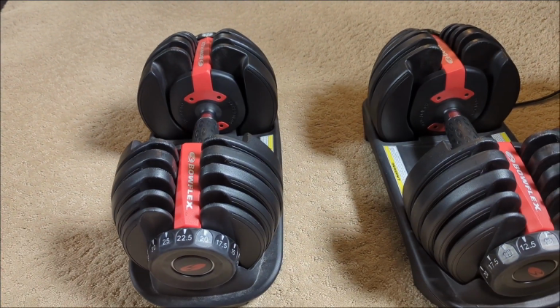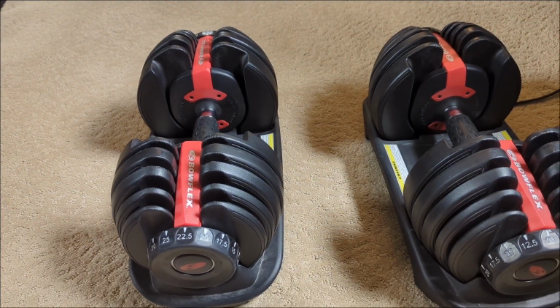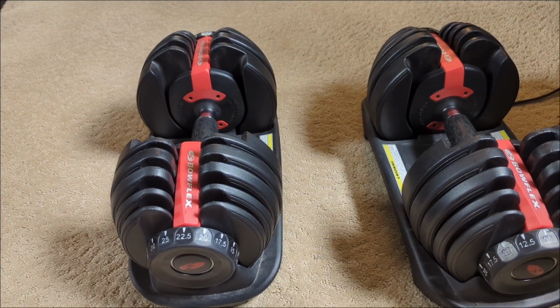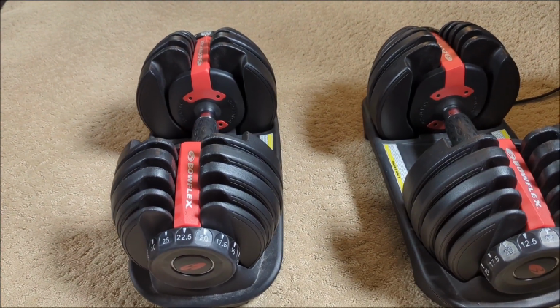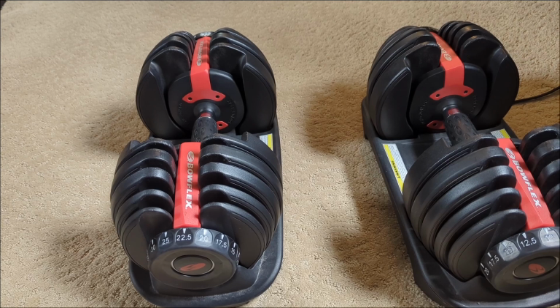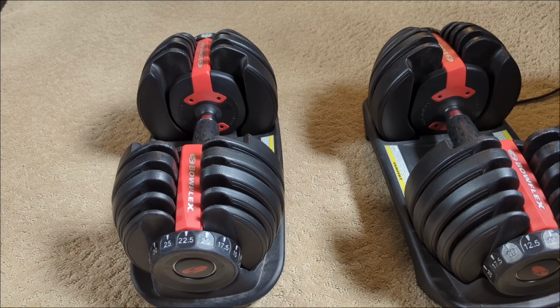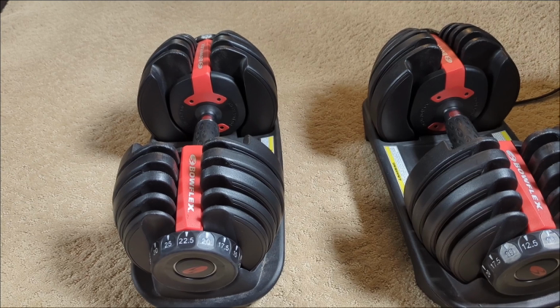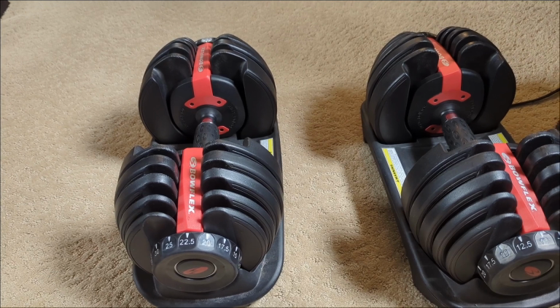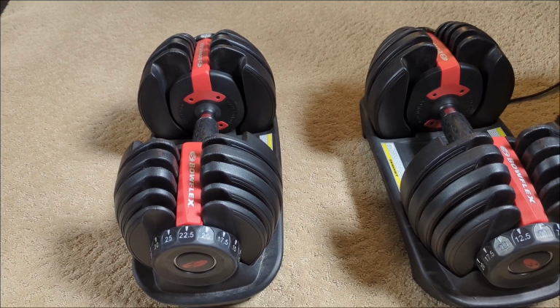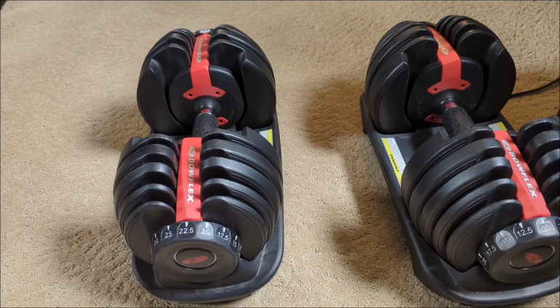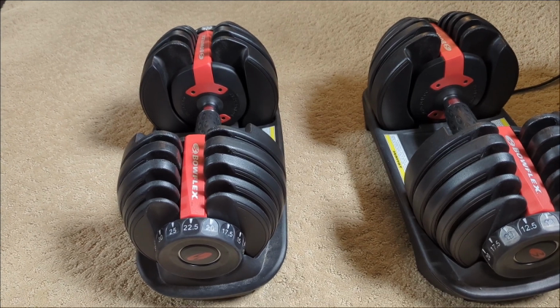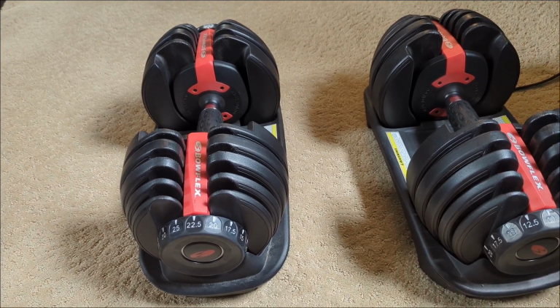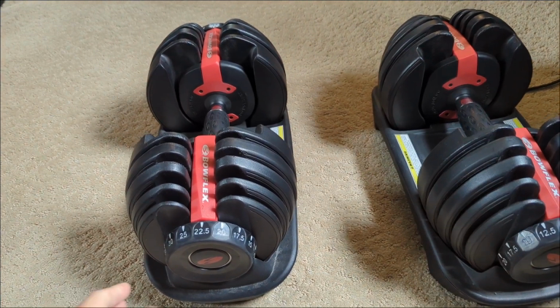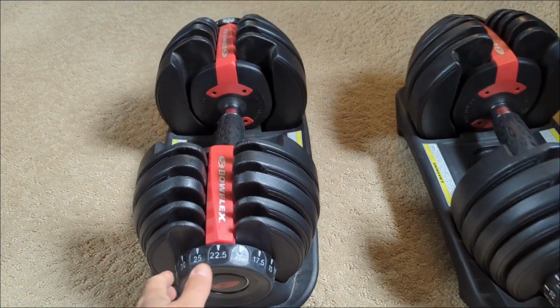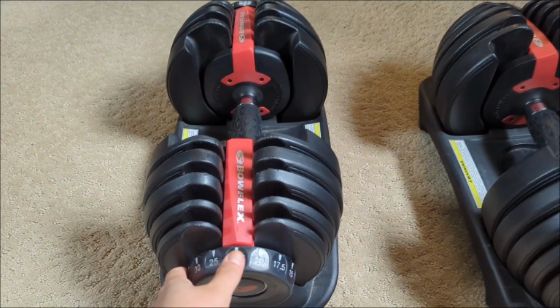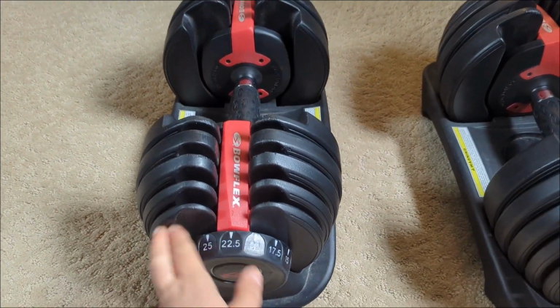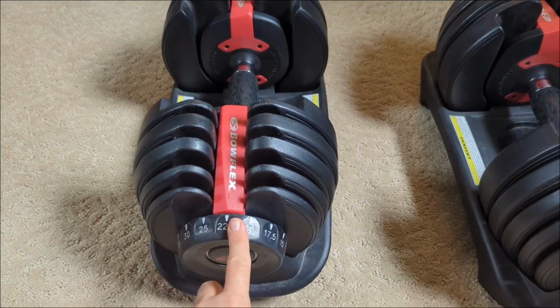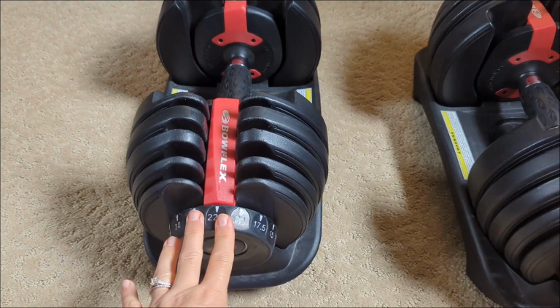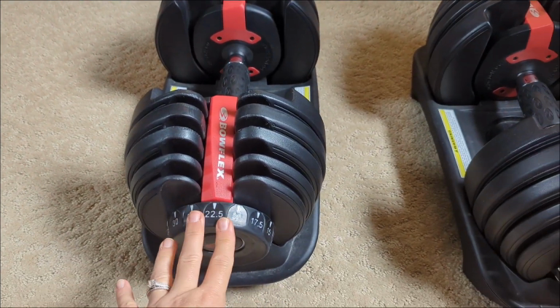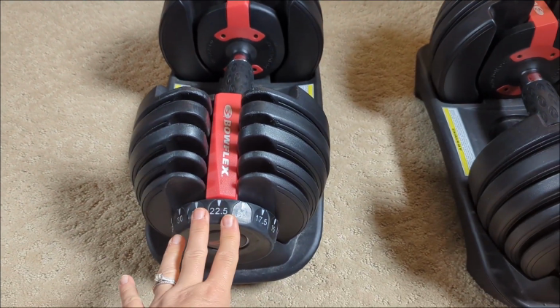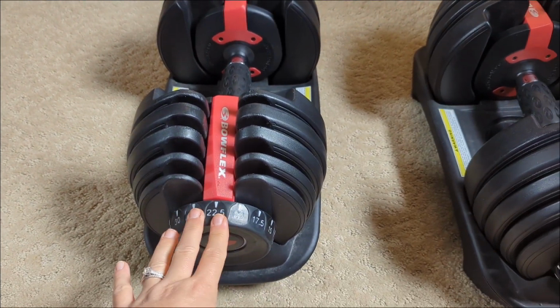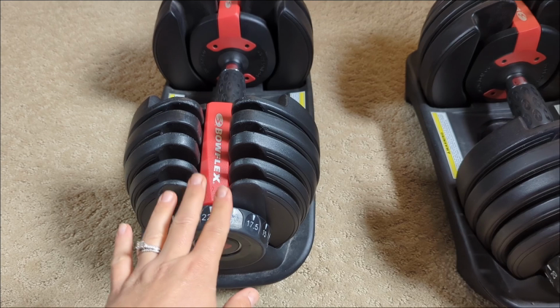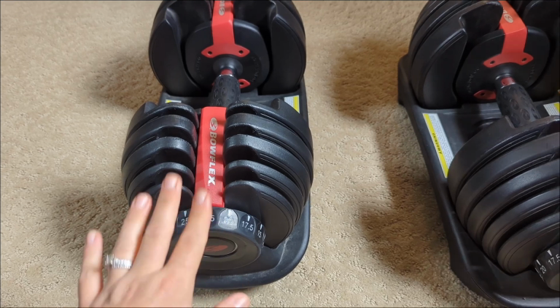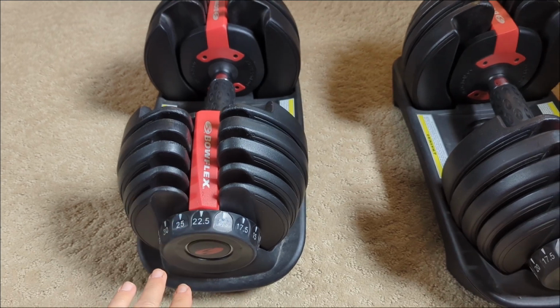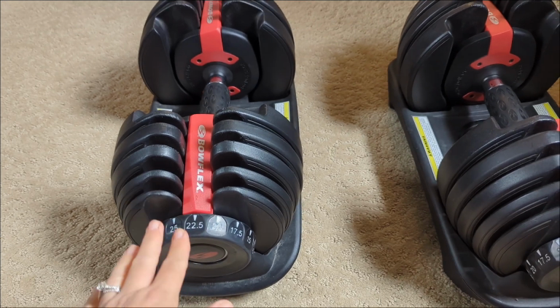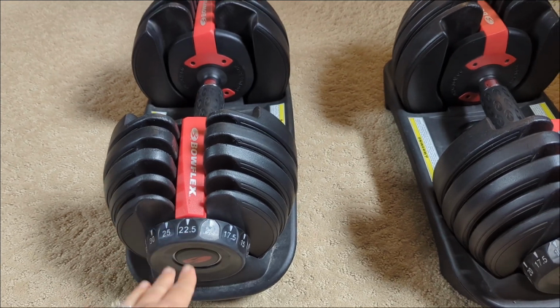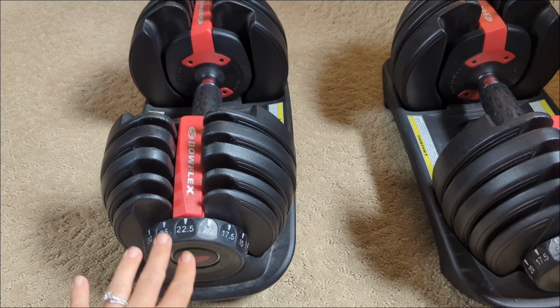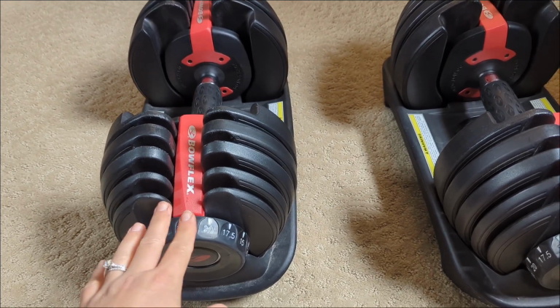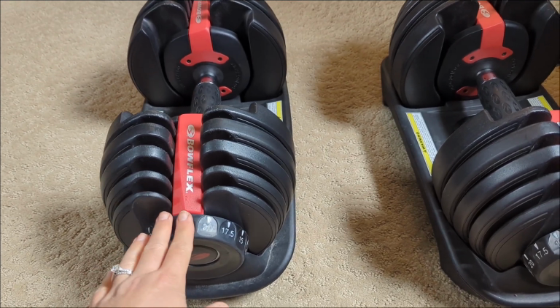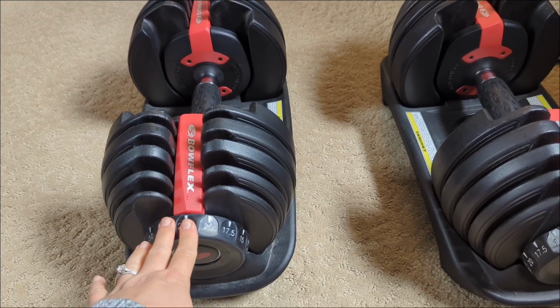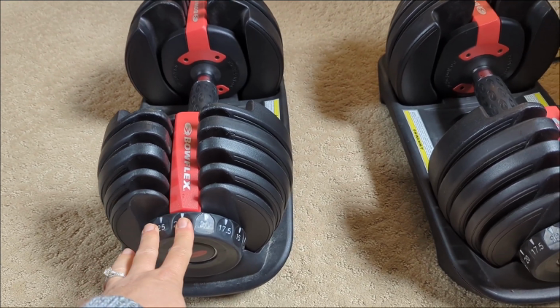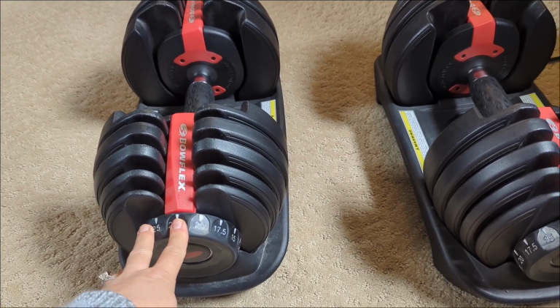They're definitely a great set. They don't take up a lot of space, and they're super quick and easy to adjust — huge bonuses there. I definitely think they're a good buy.